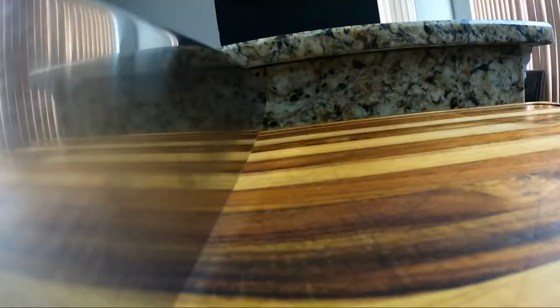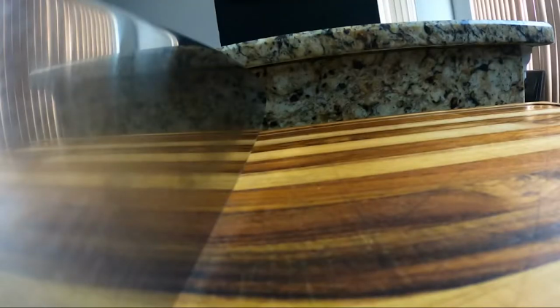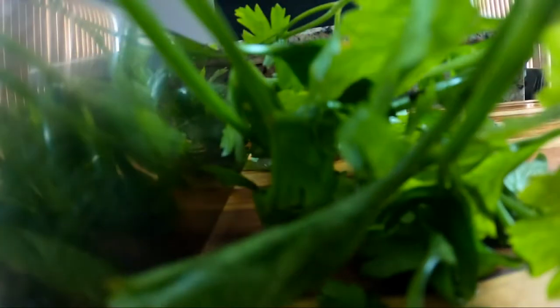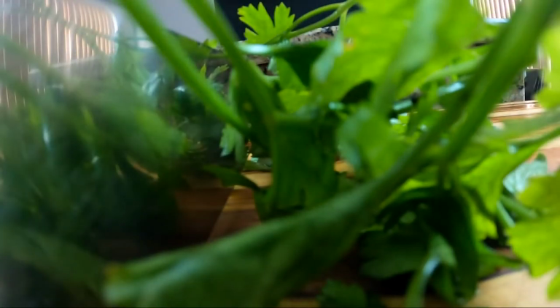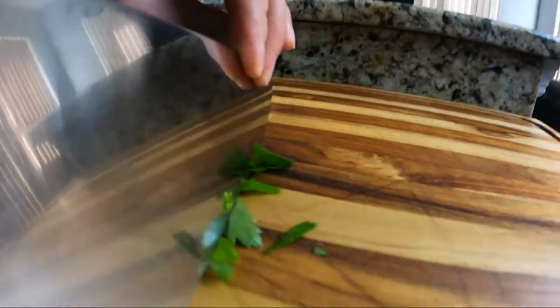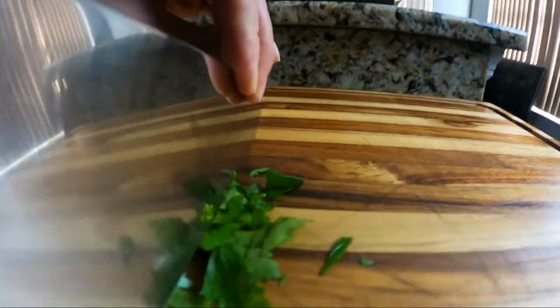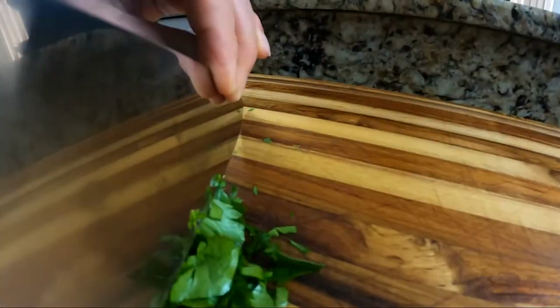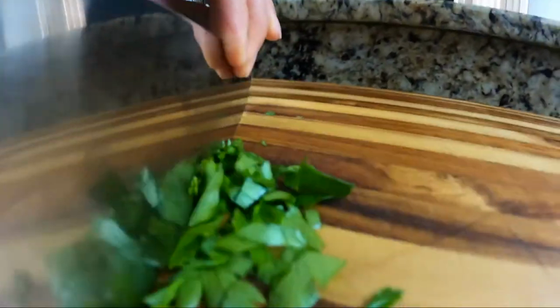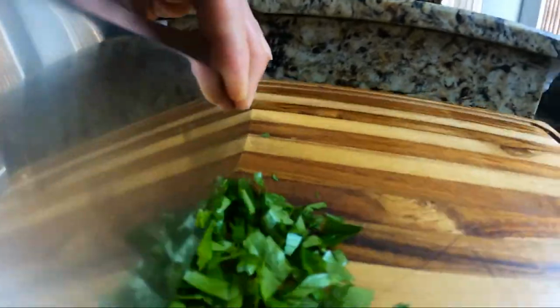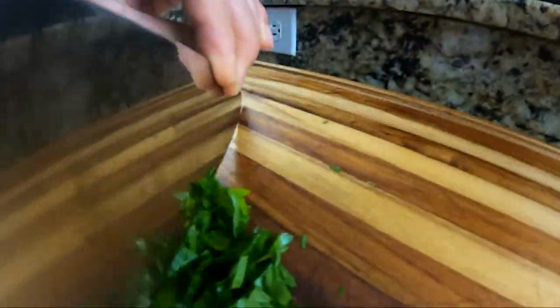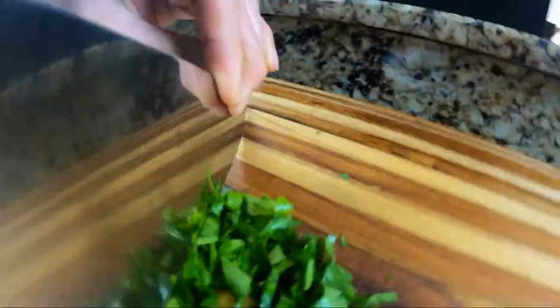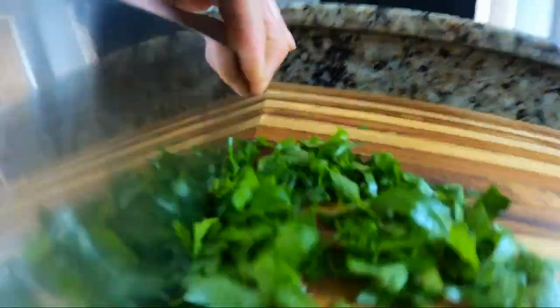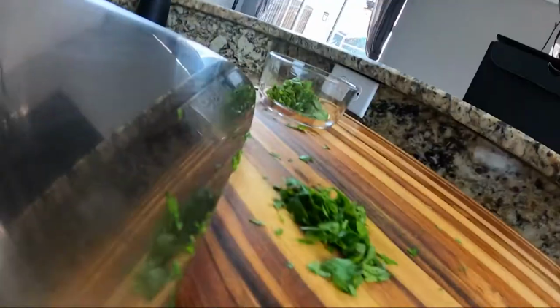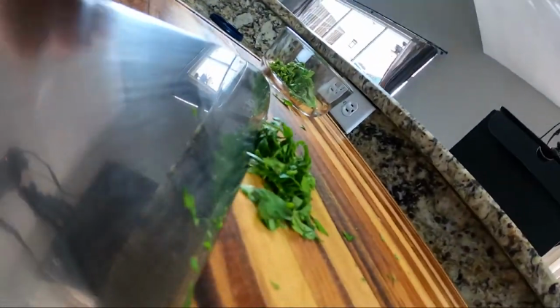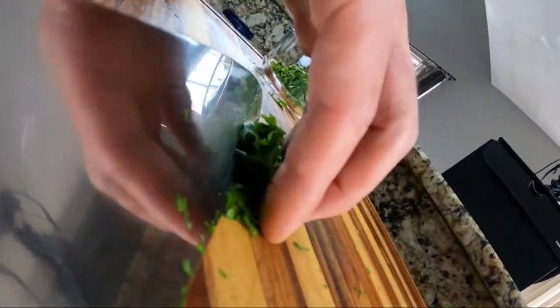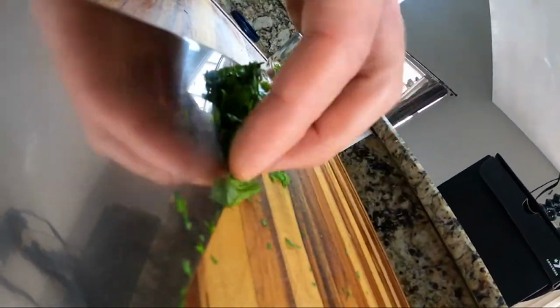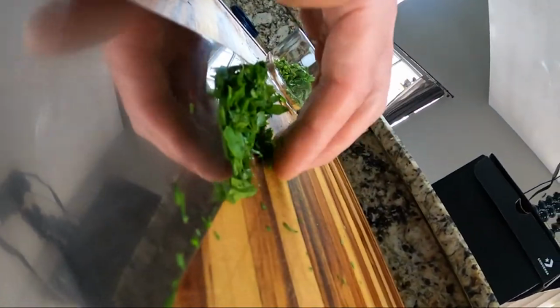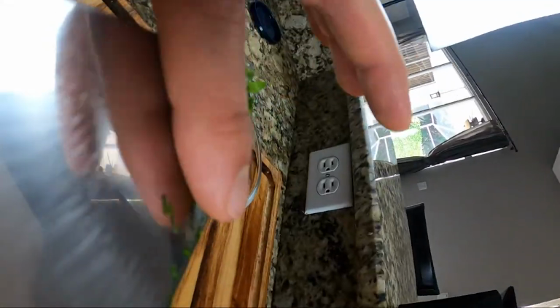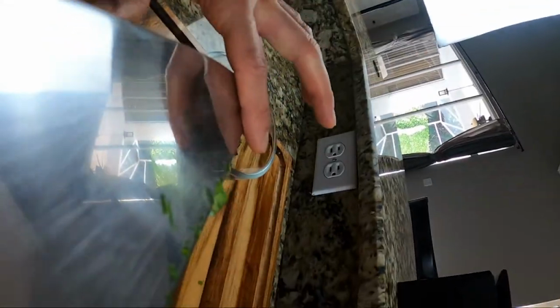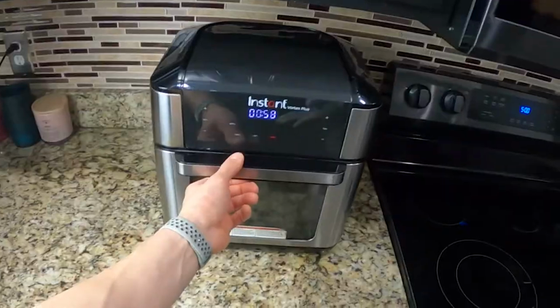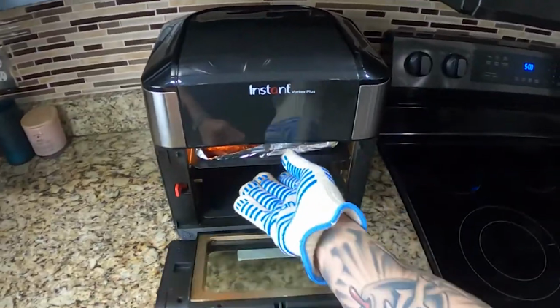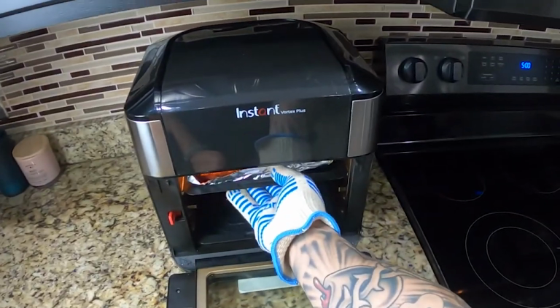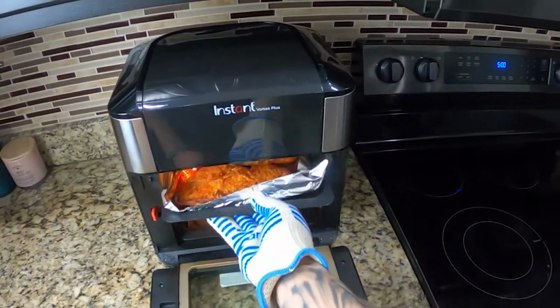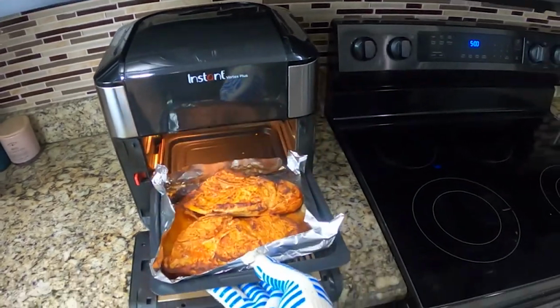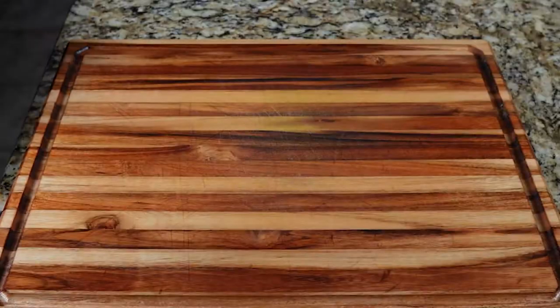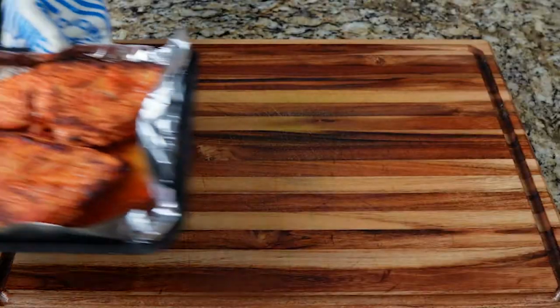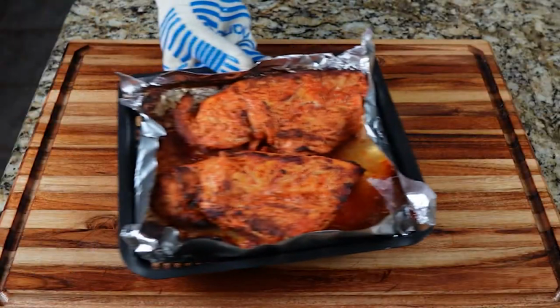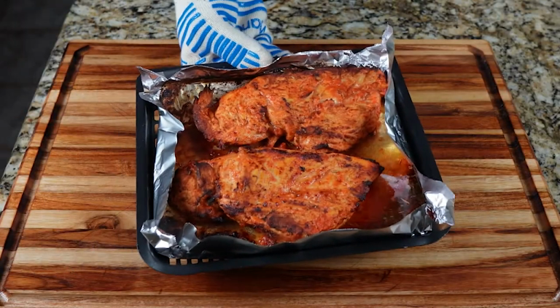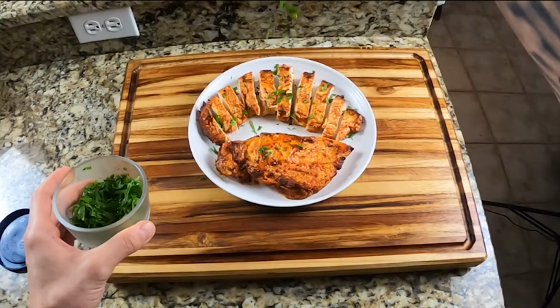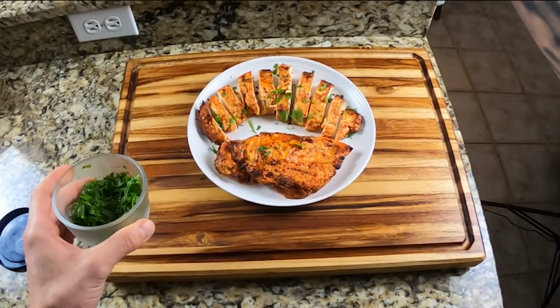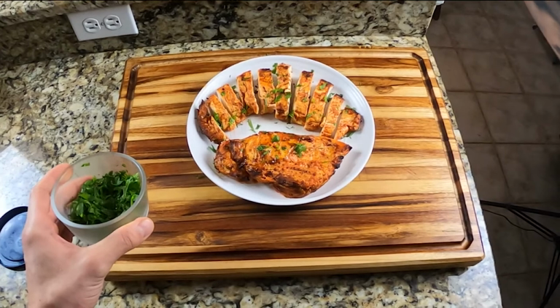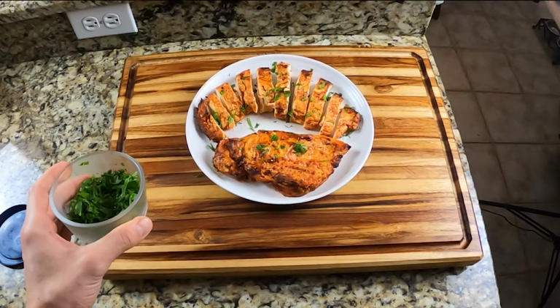While your chicken's cooking, you could add some color to the dish by grabbing a small bunch of fresh parsley and giving that a quick chop. Once it's done, let it rest for about 10 minutes and top it with your fresh parsley.